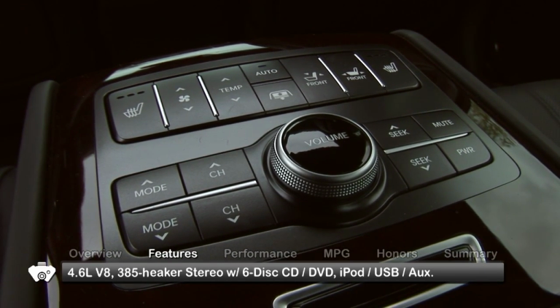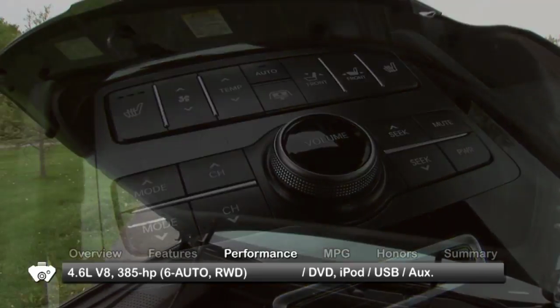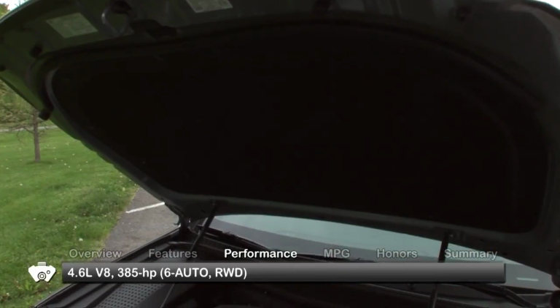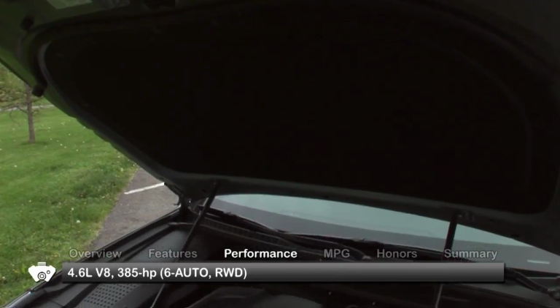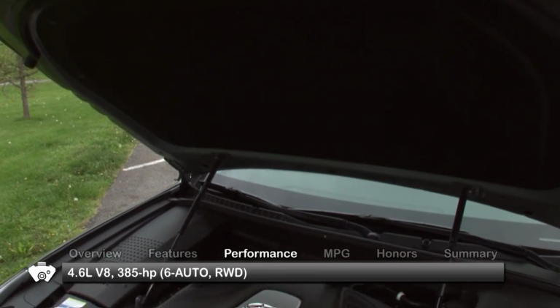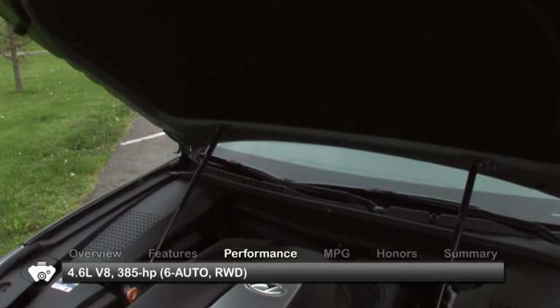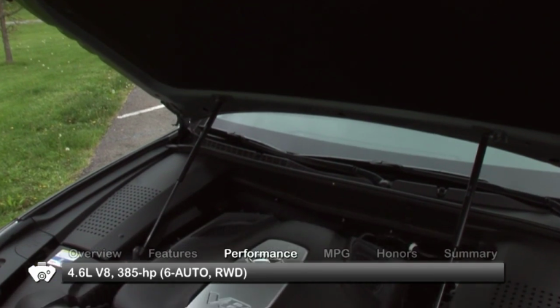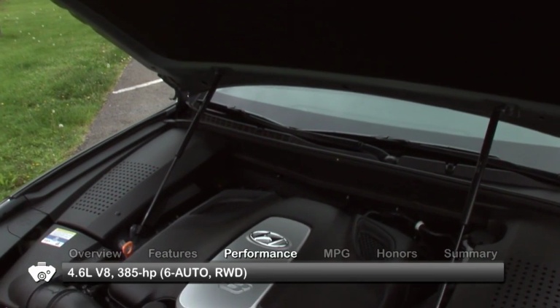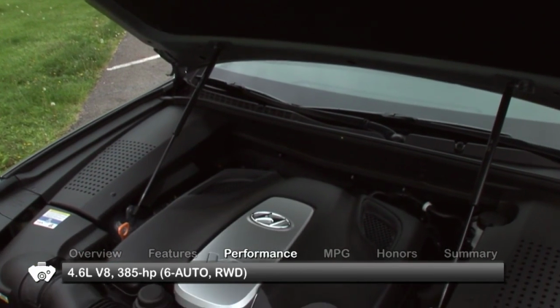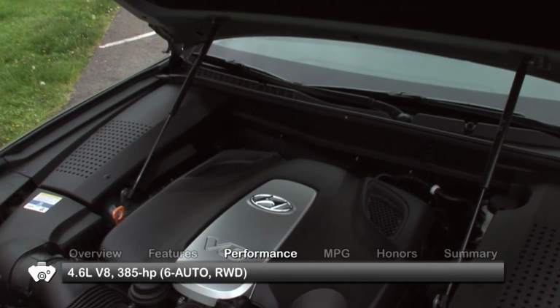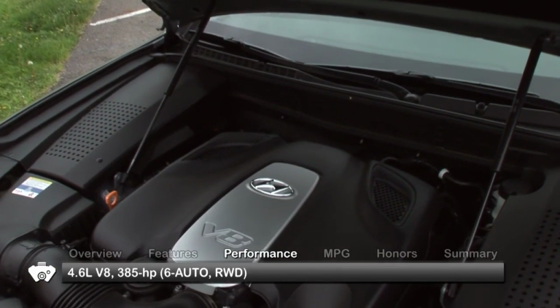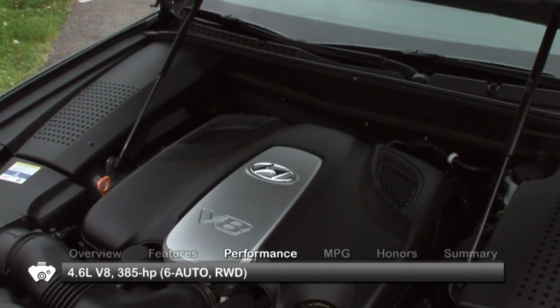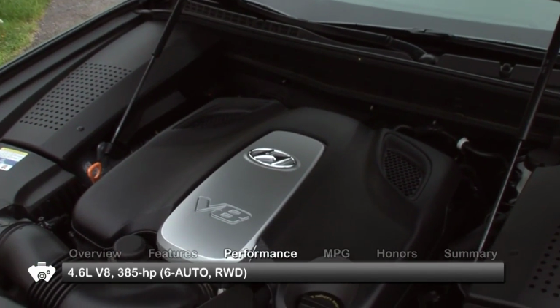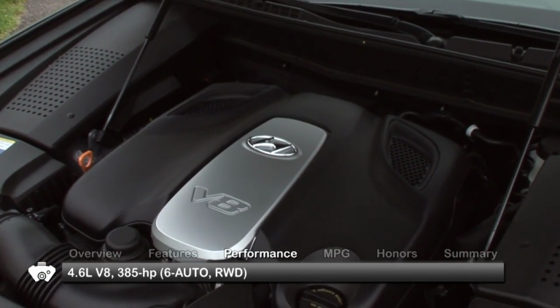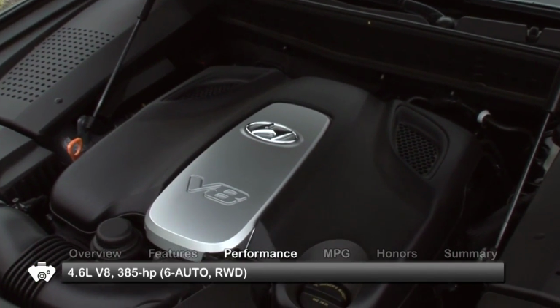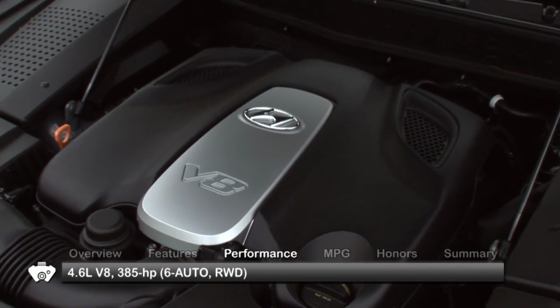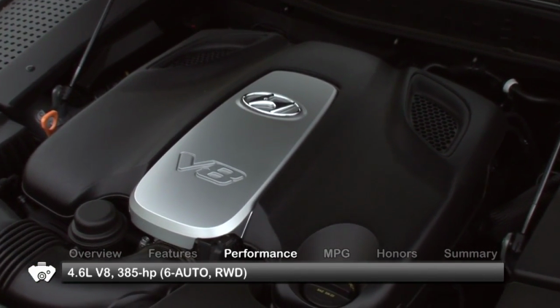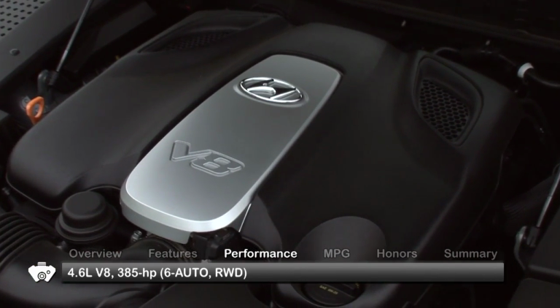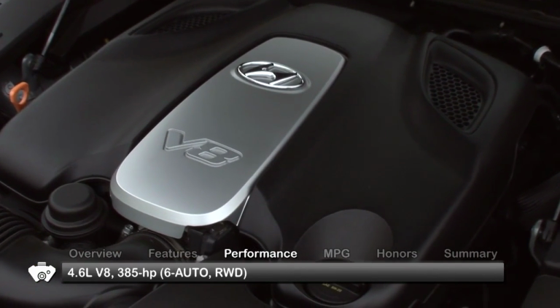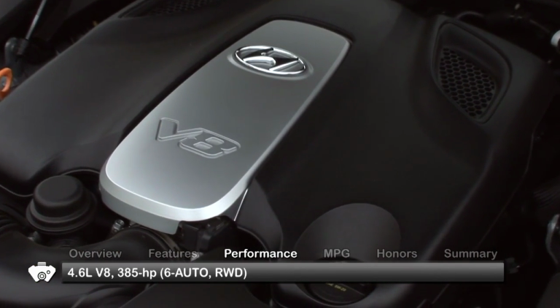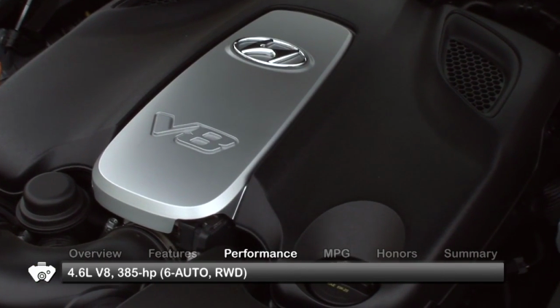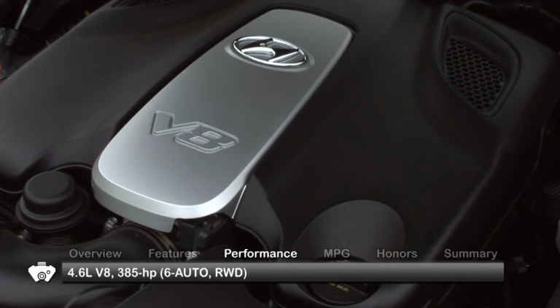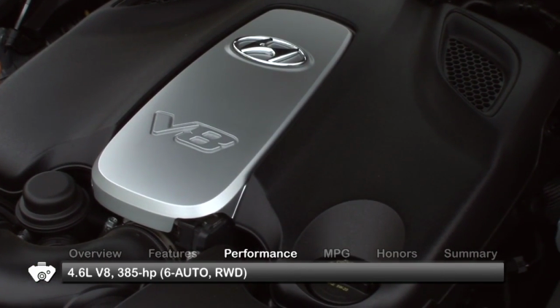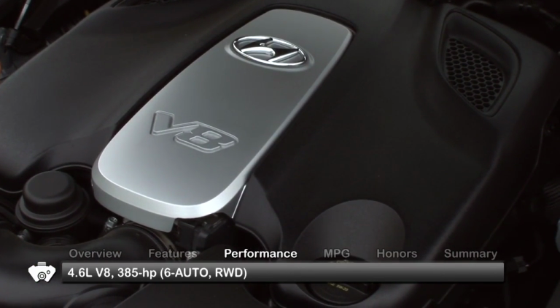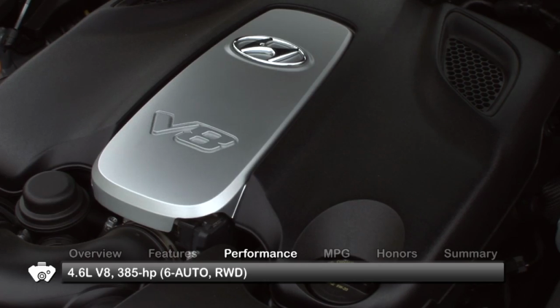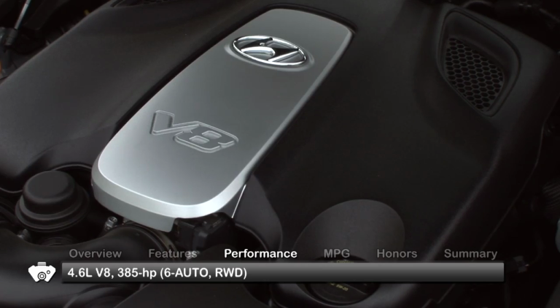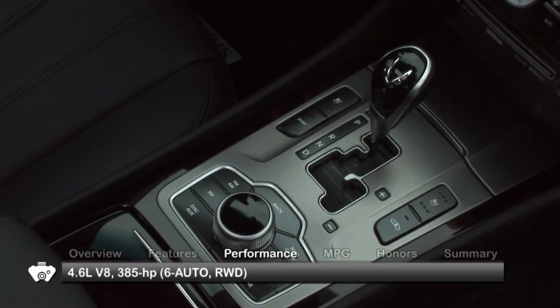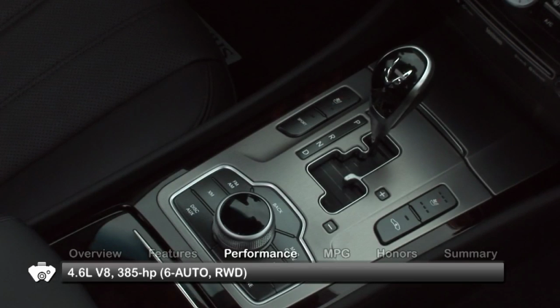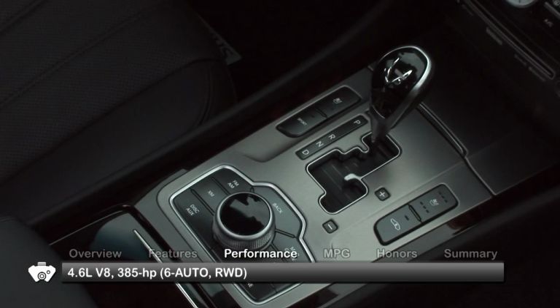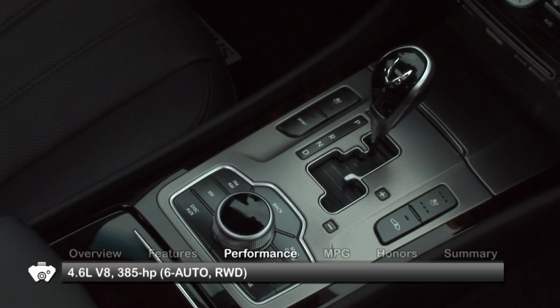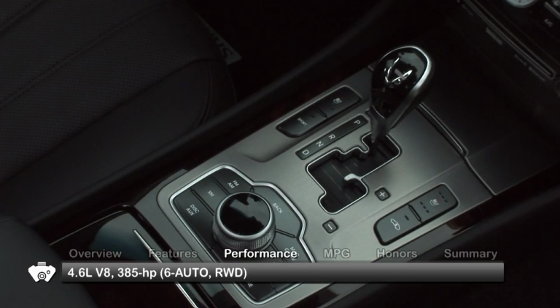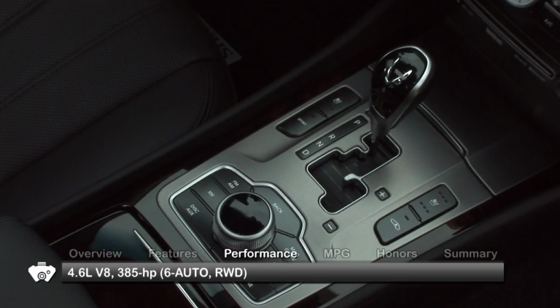The 2011 Hyundai Equus is equipped with a 4.6-liter V8, sending power to the rear wheels through a 6-speed automatic transmission.